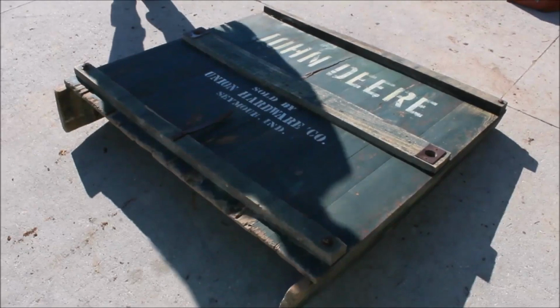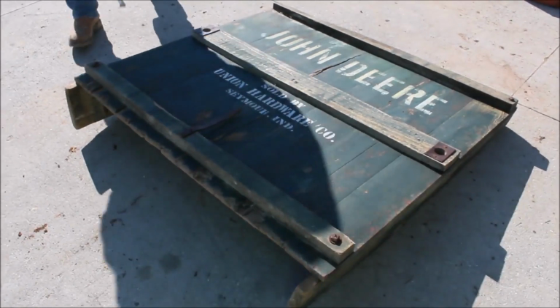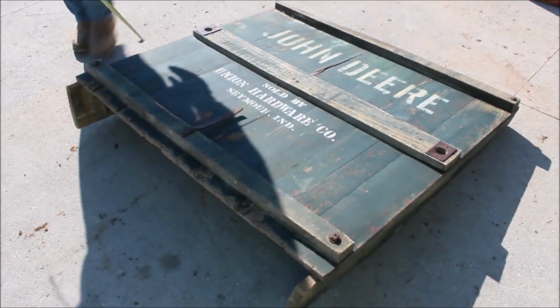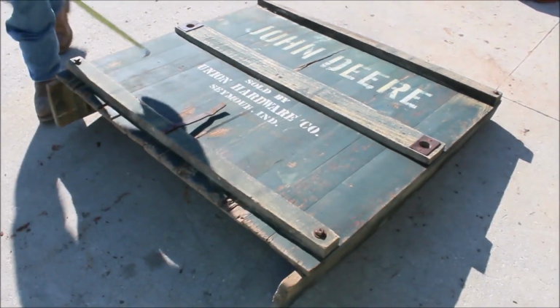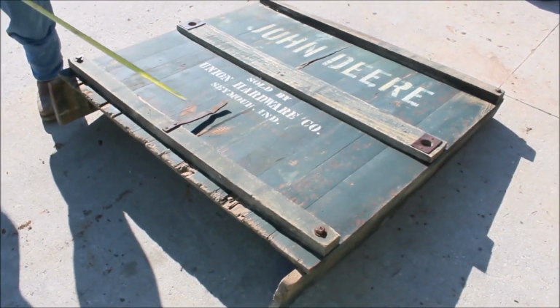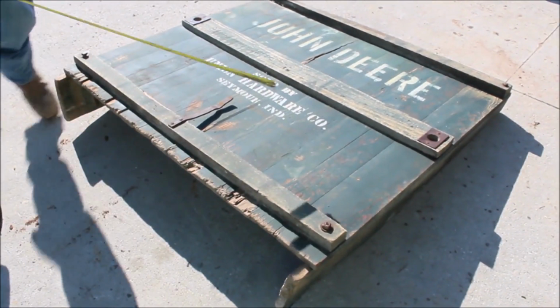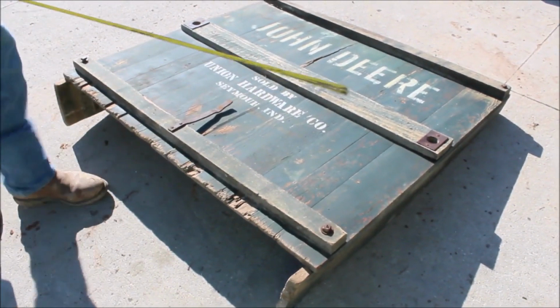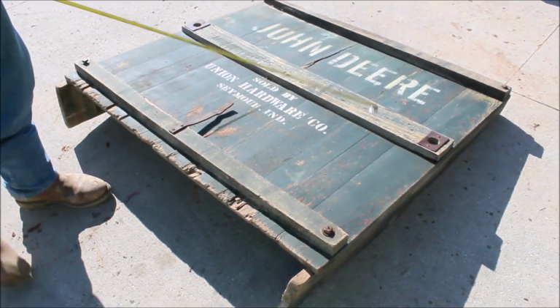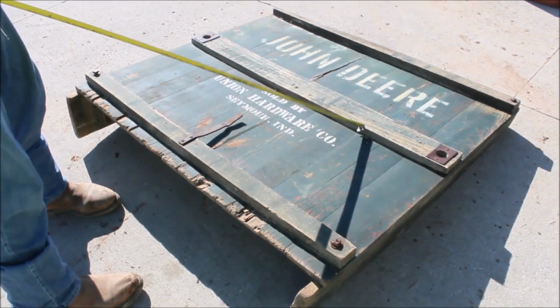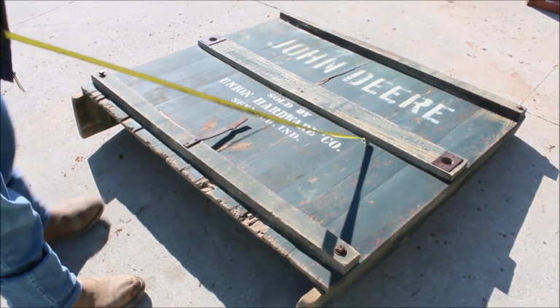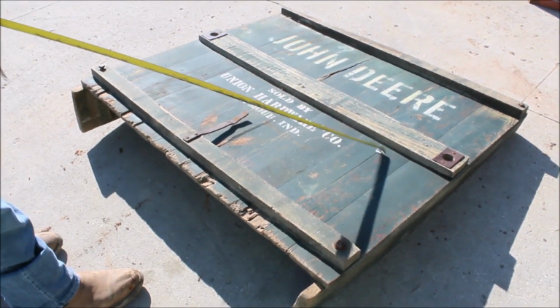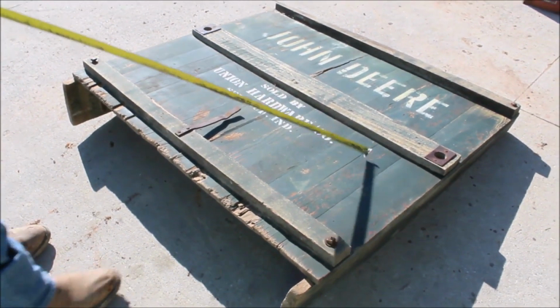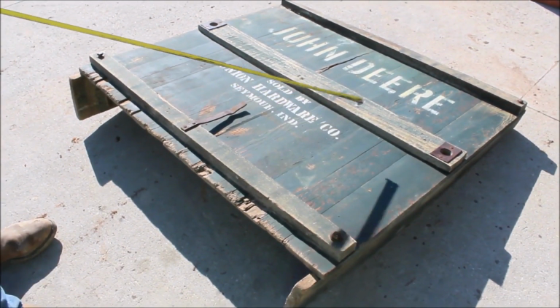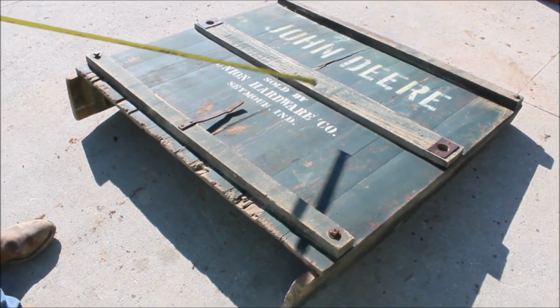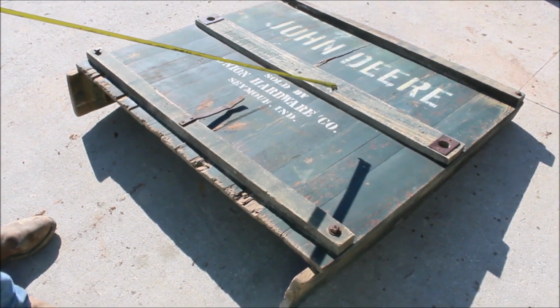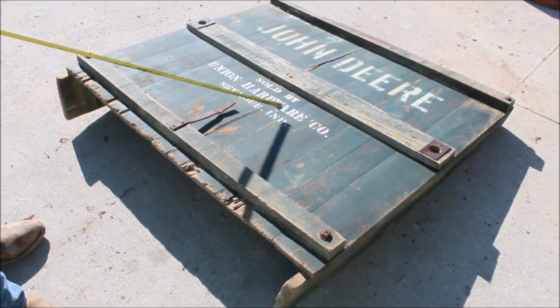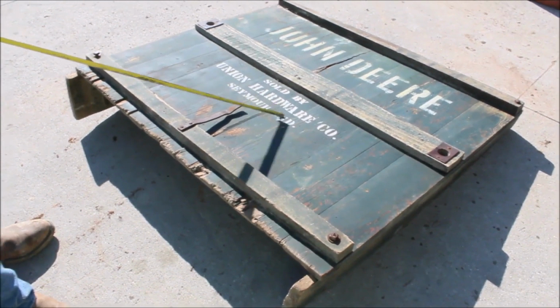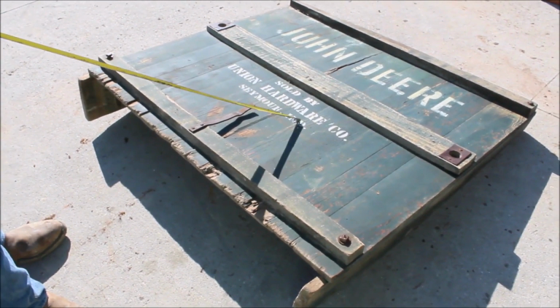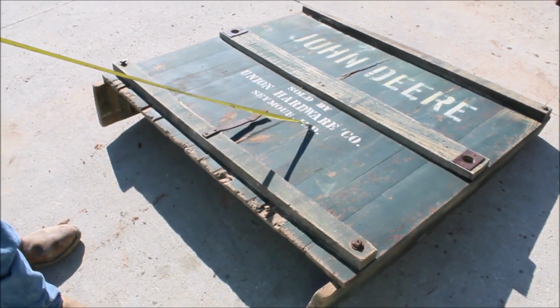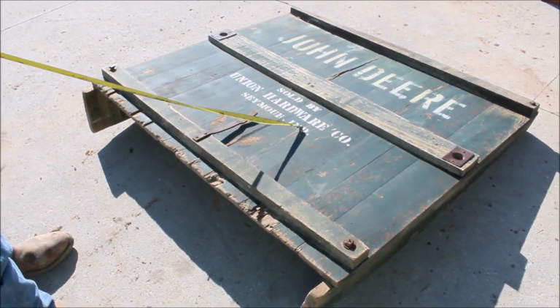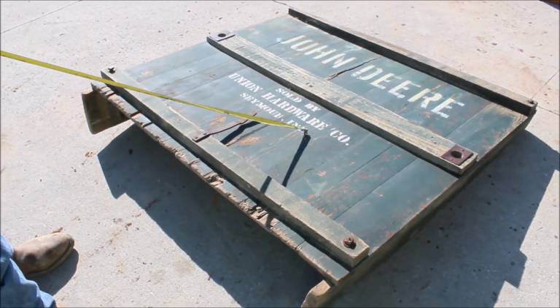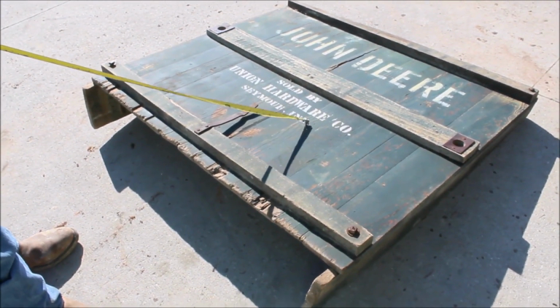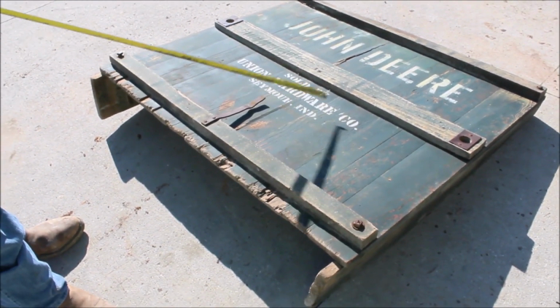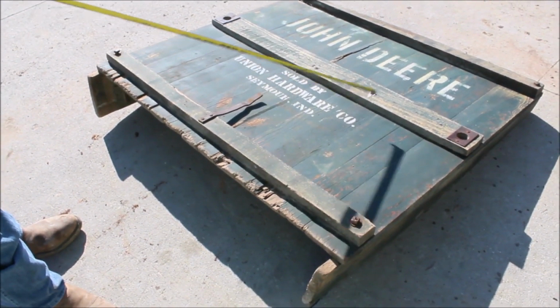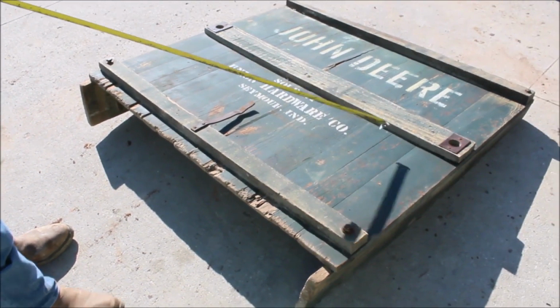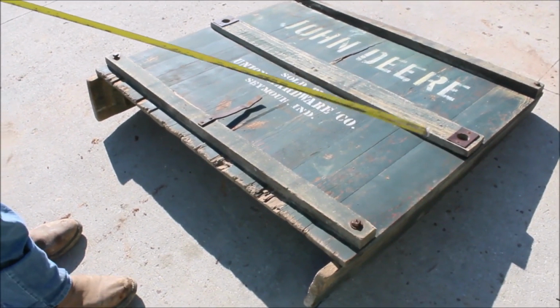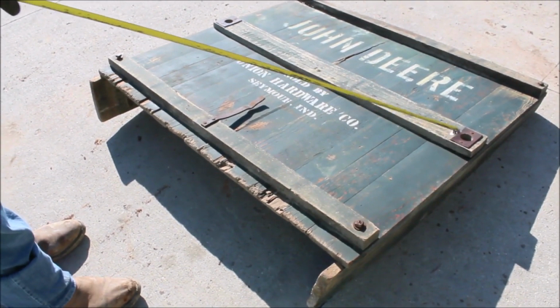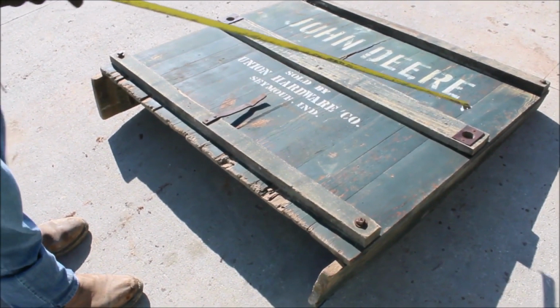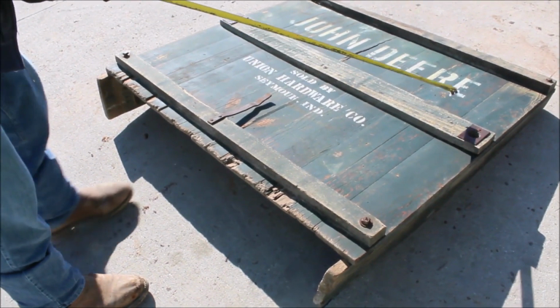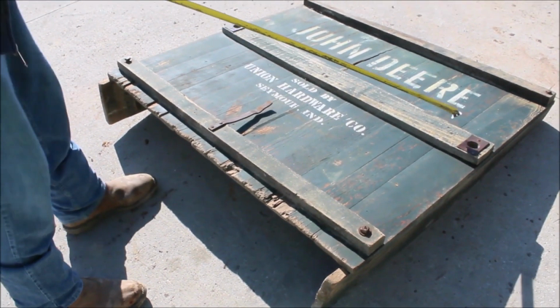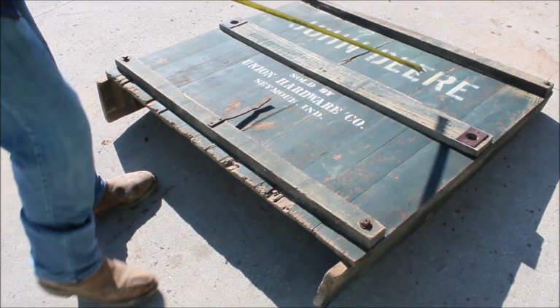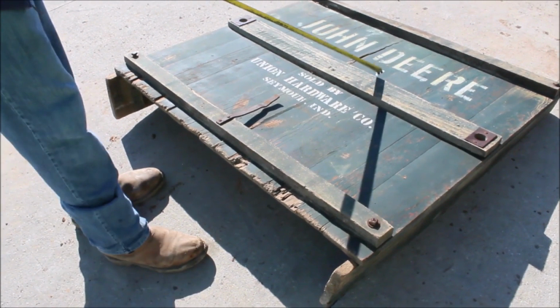Guys, here's a unique piece. This is sold by Union Hardware Company in Seymour, Indiana. They went out of business a few years ago. They've been there for like 114, 120 years.